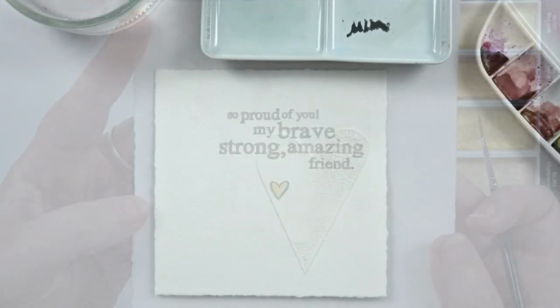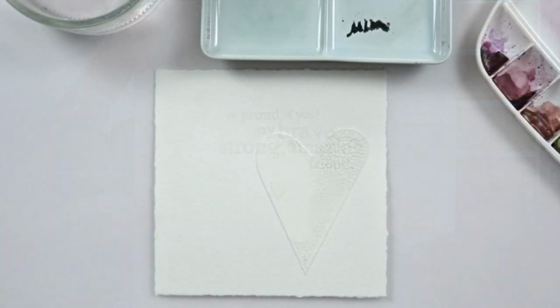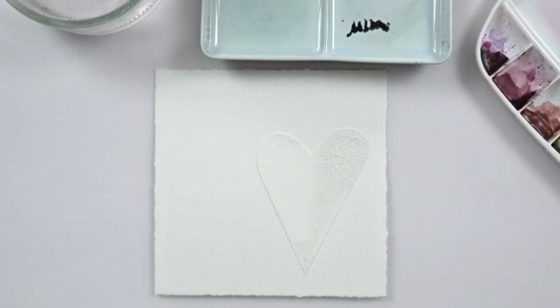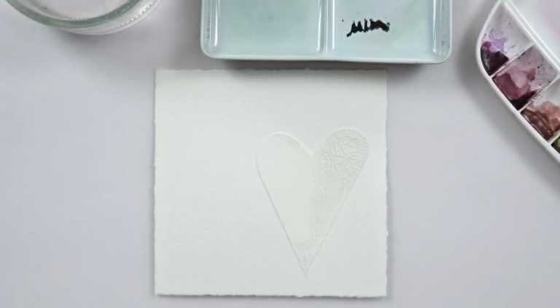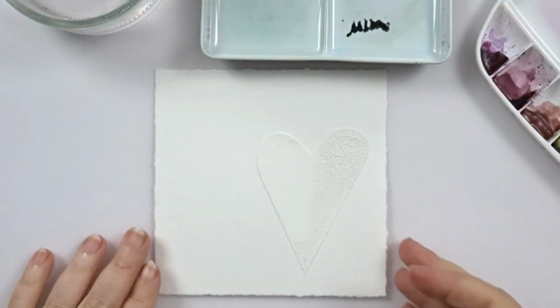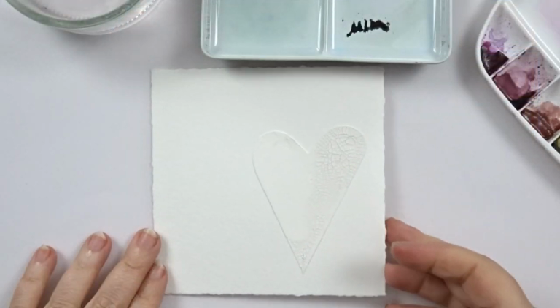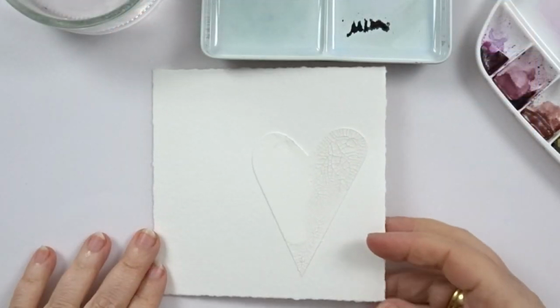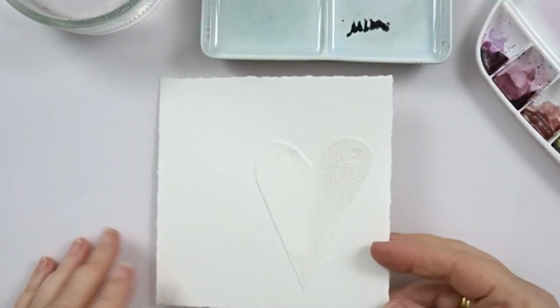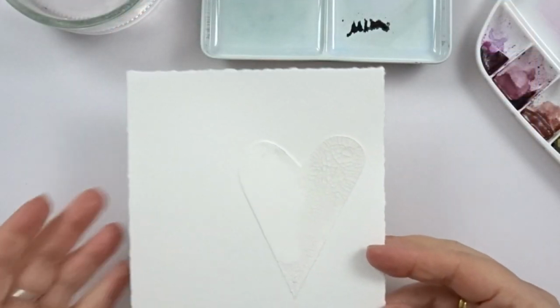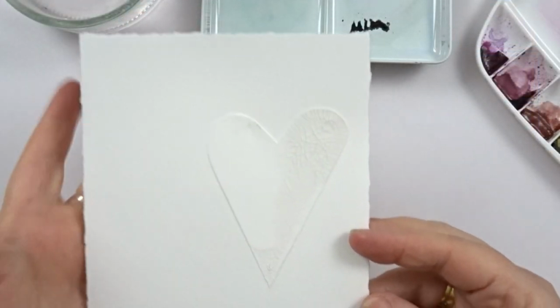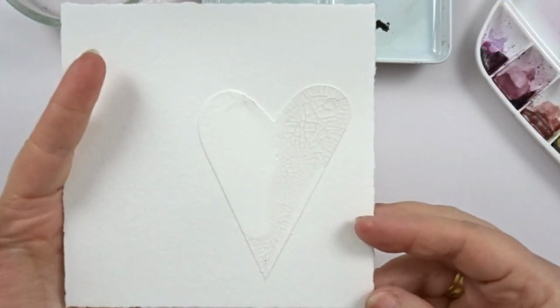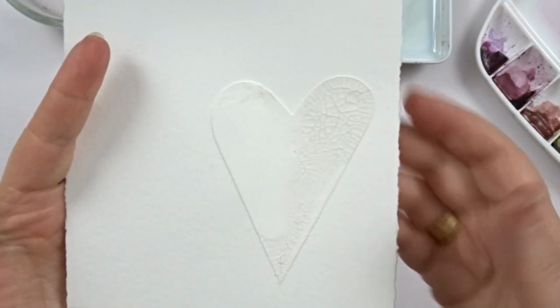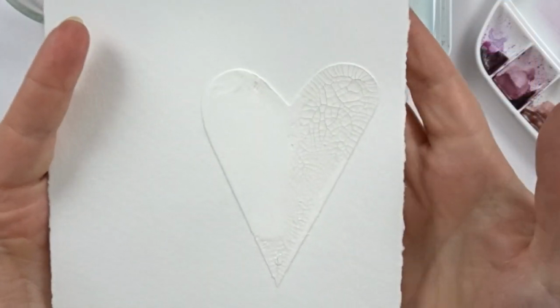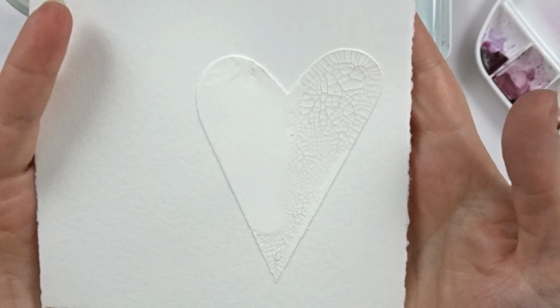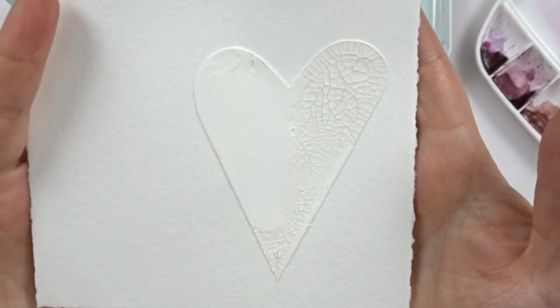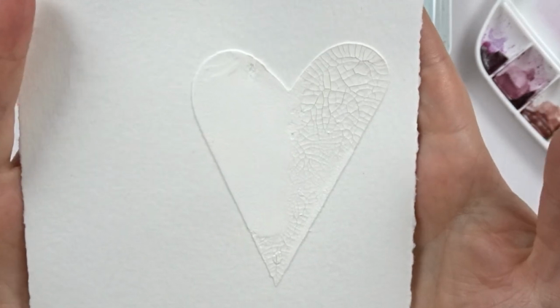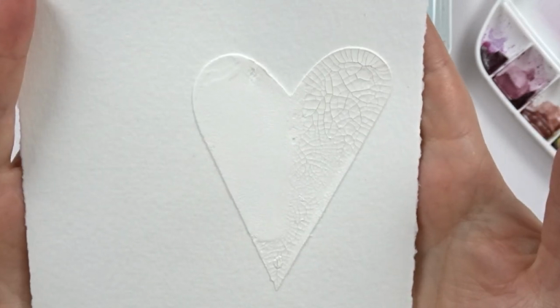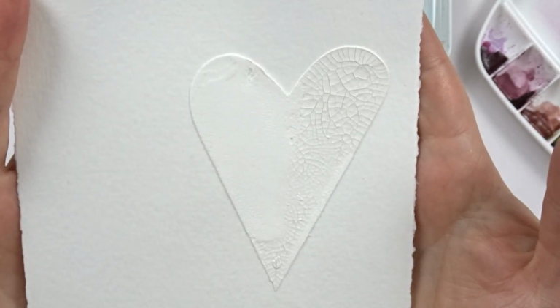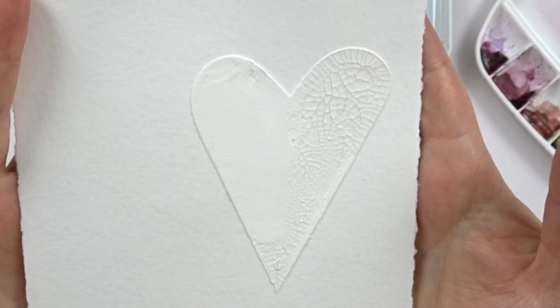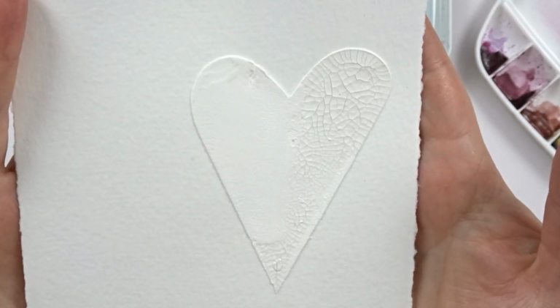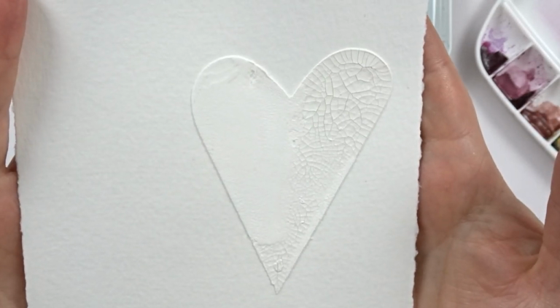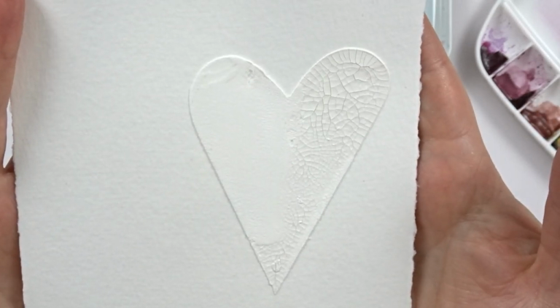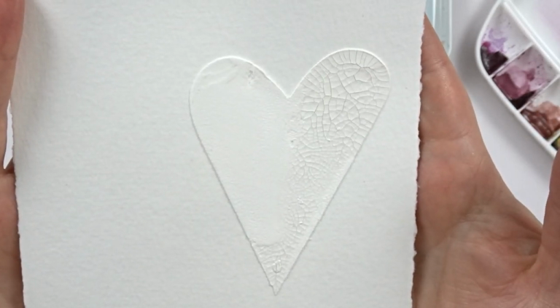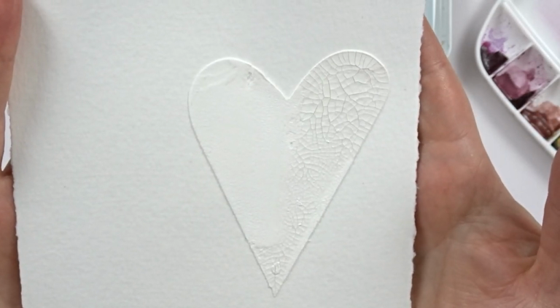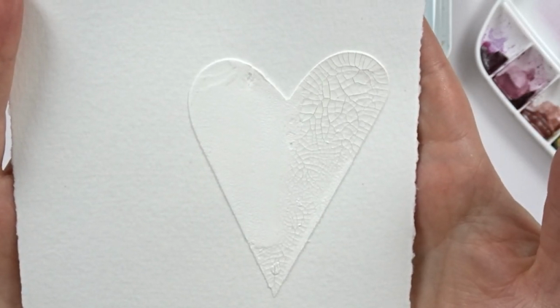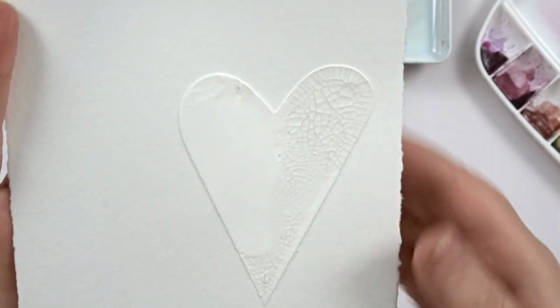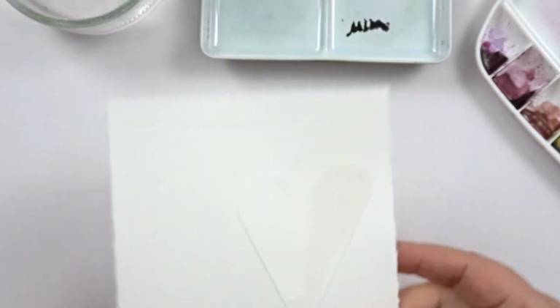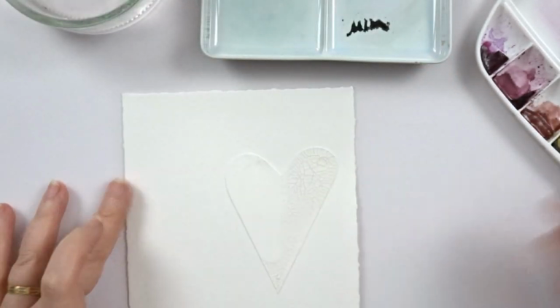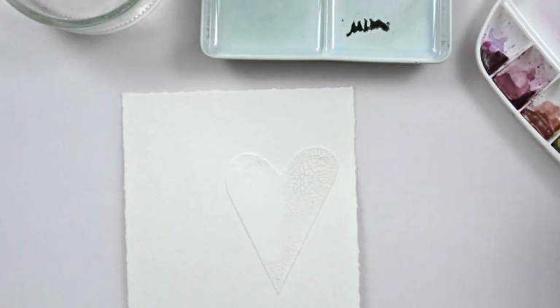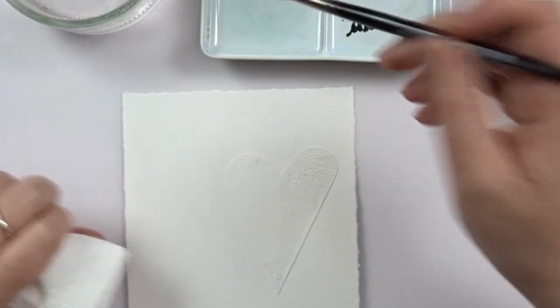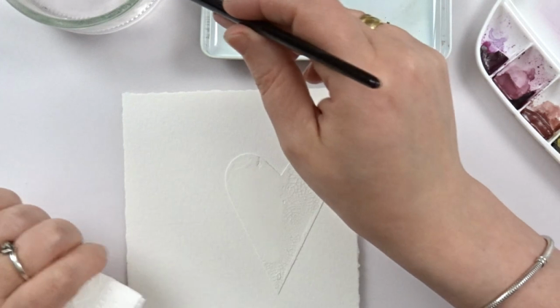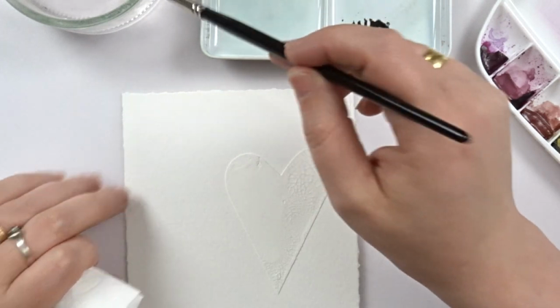In the meantime, both of my pastes have dried, so I can go and start coloring my heart. Now the first layer, of course, is some watercolour.